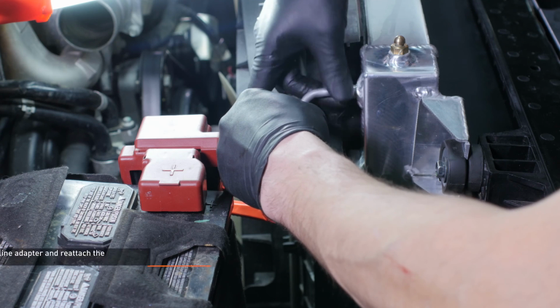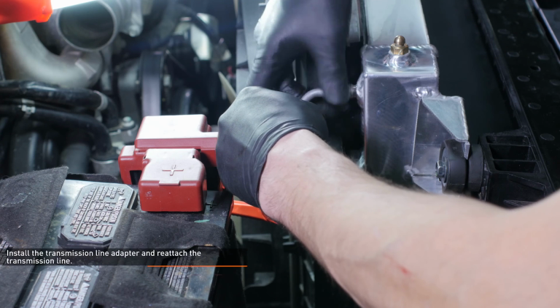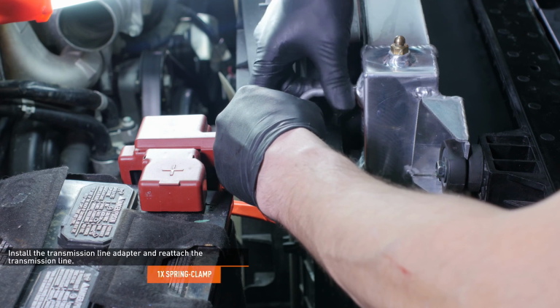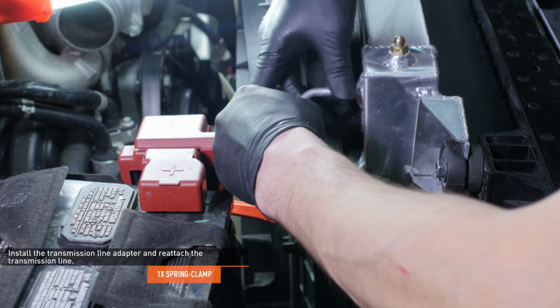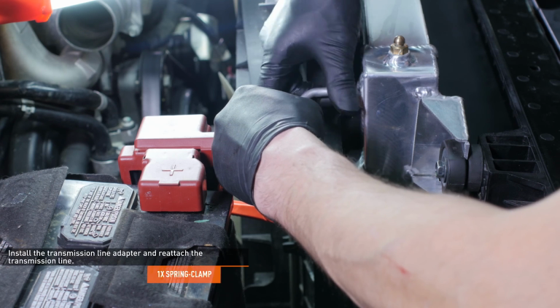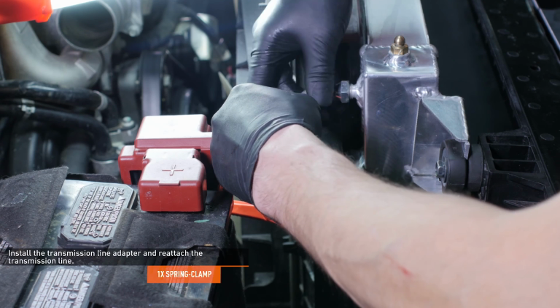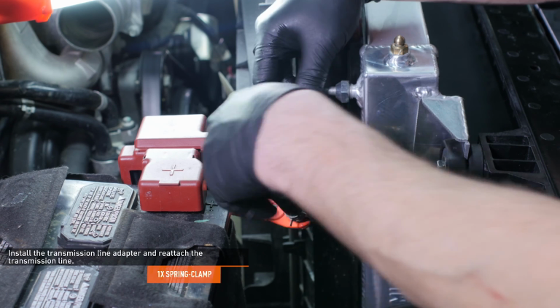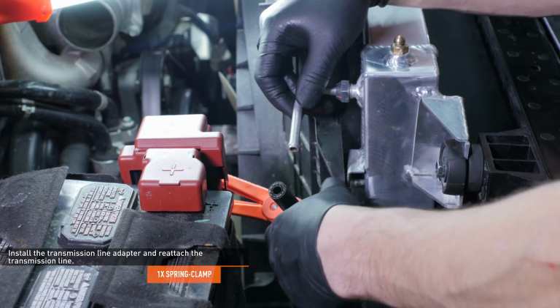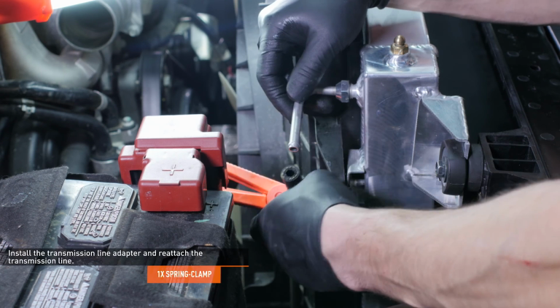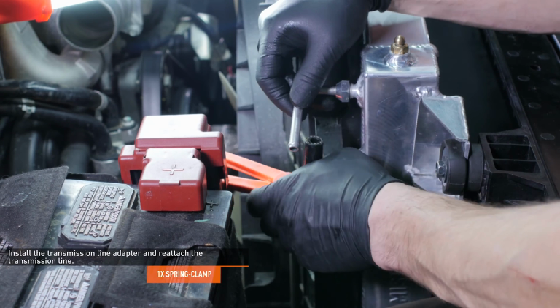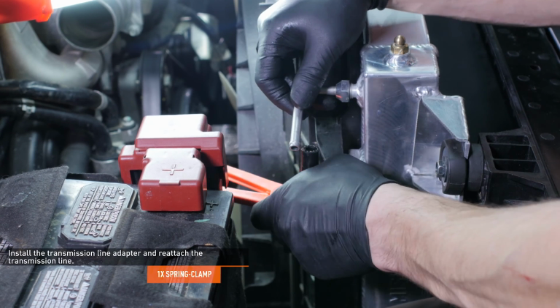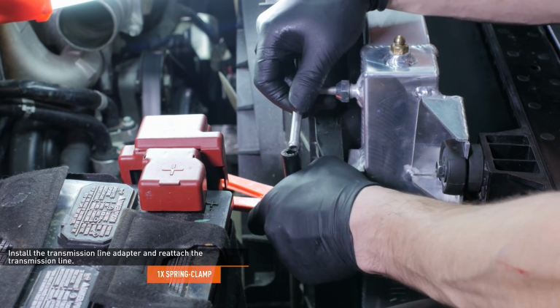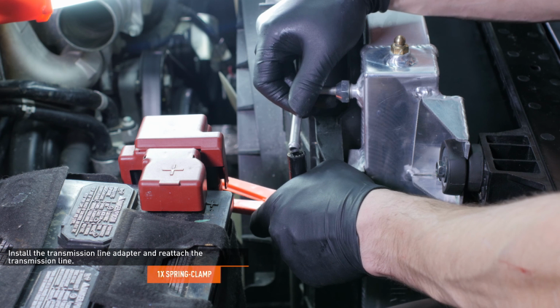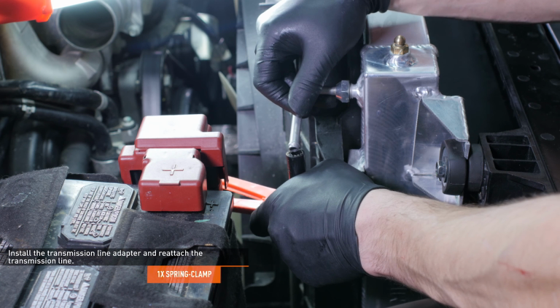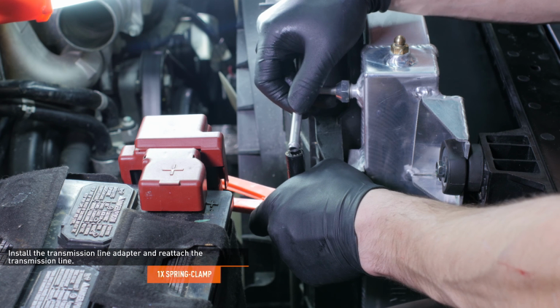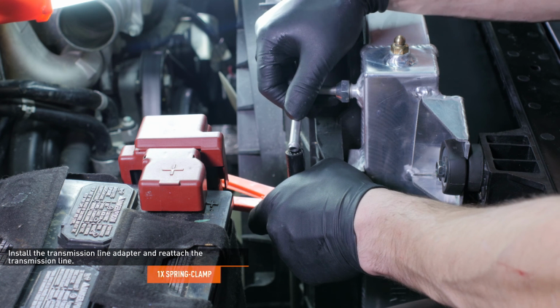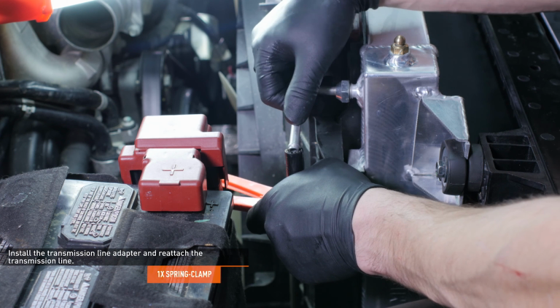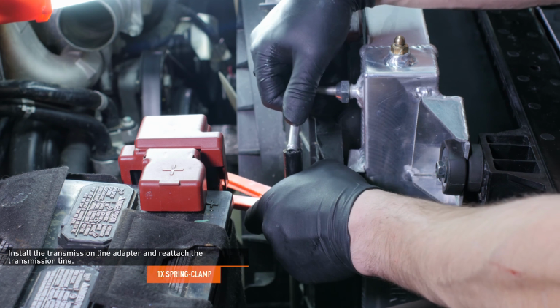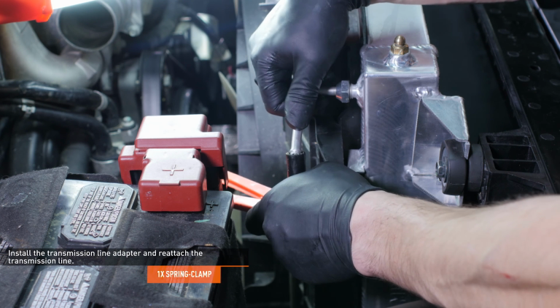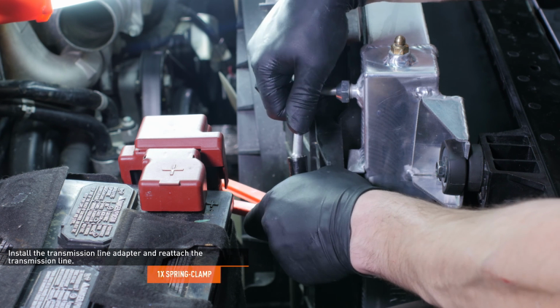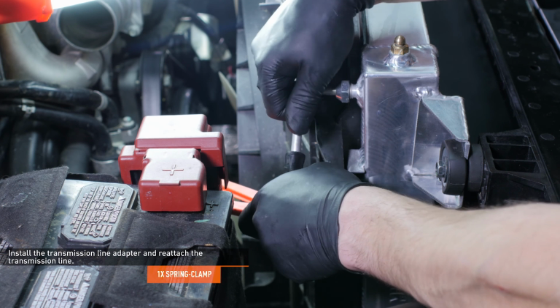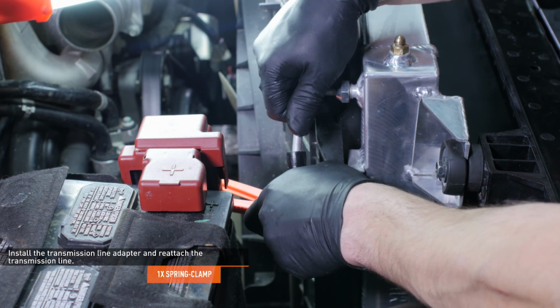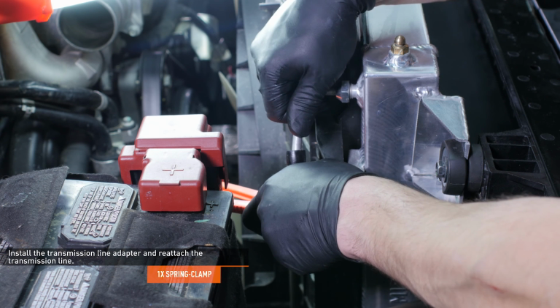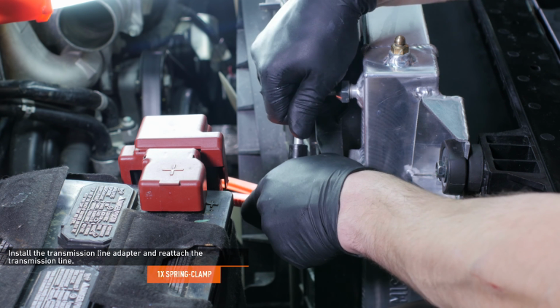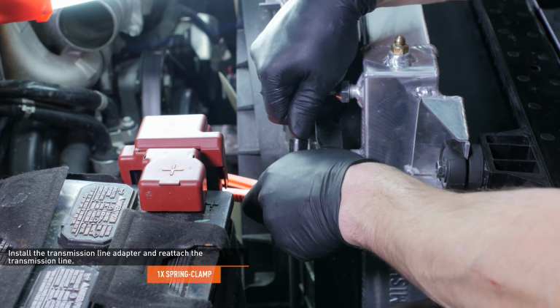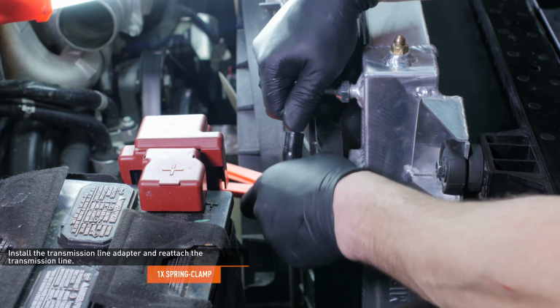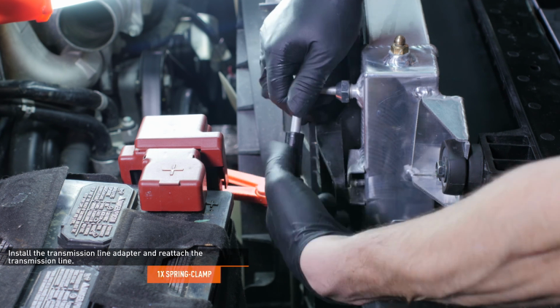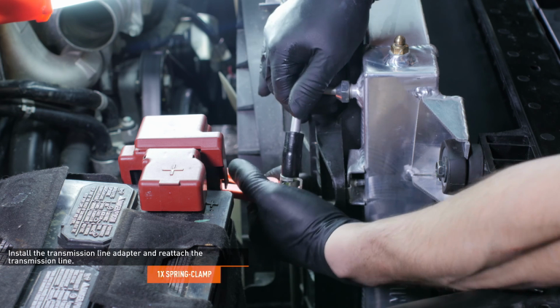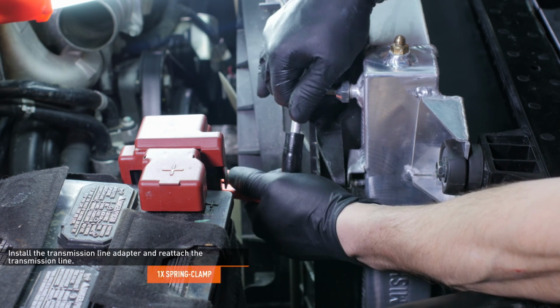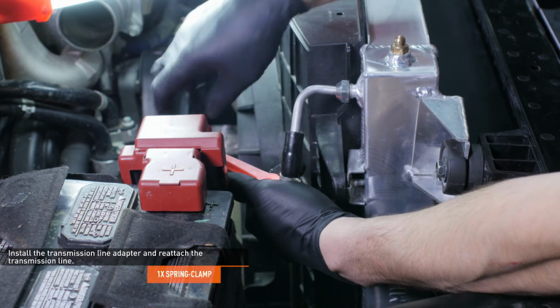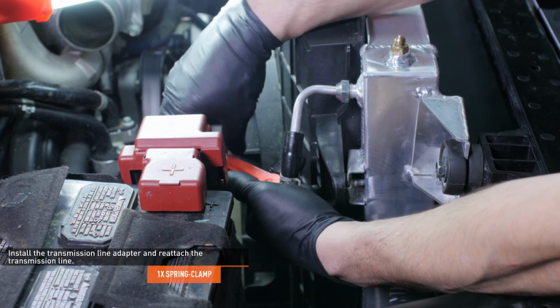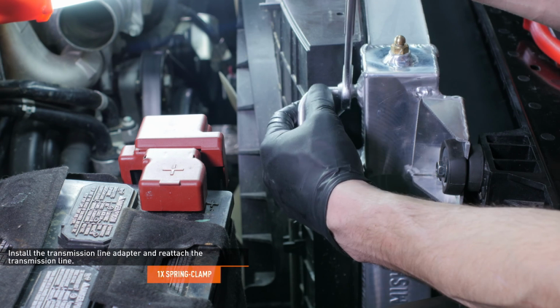Locate the transmission line adapter in your kit and install it to the Mishimoto radiator. Slip the upper transmission cooler line over the adapter and then tighten the adapter. Secure the transmission cooler line with the spring clamp.